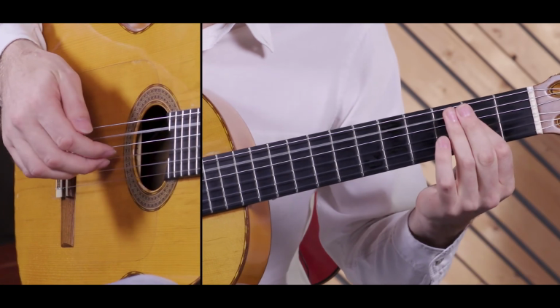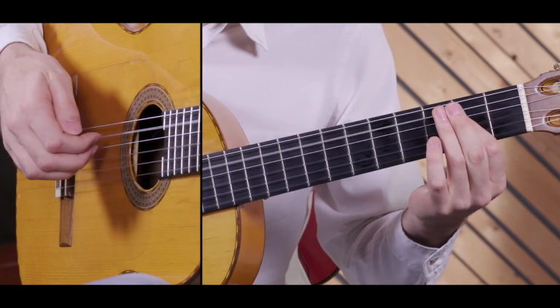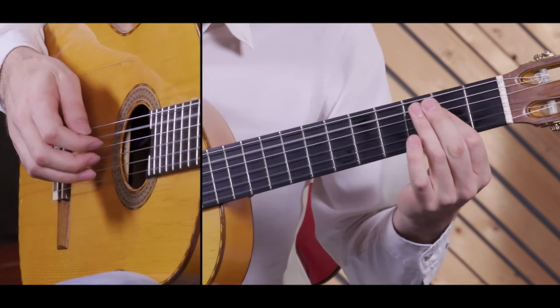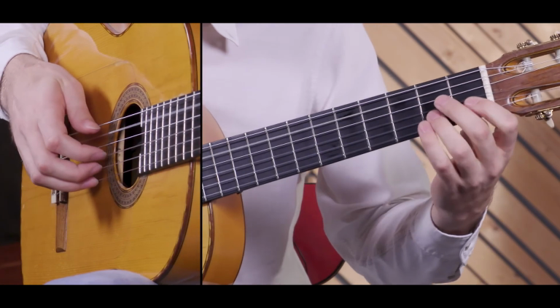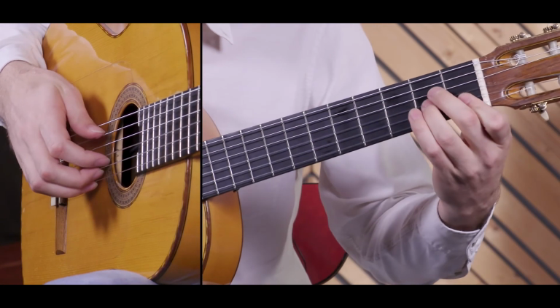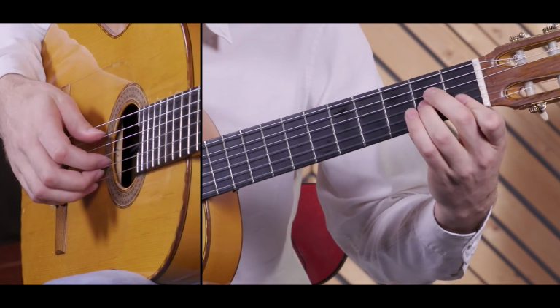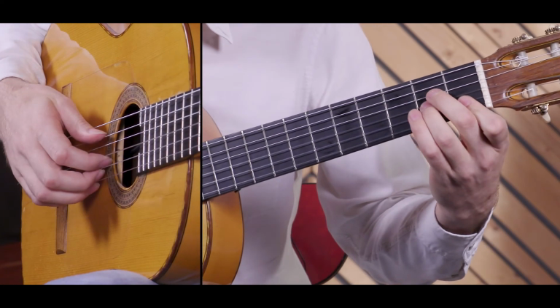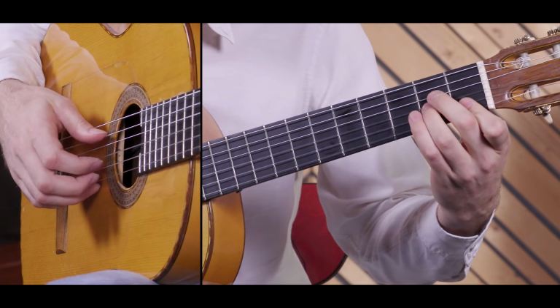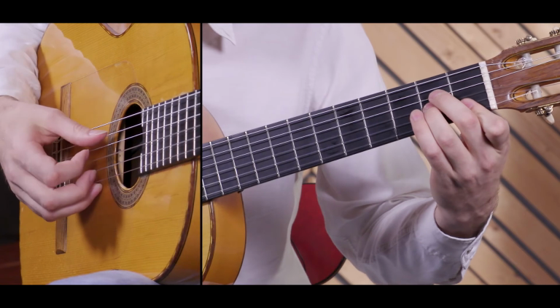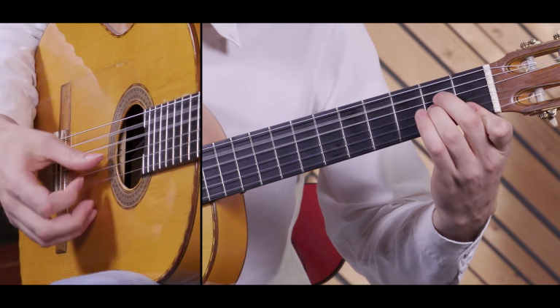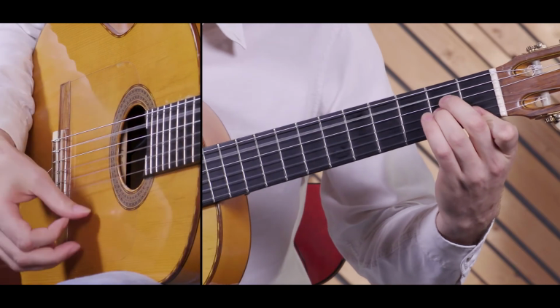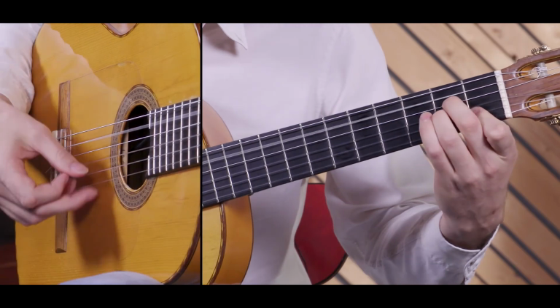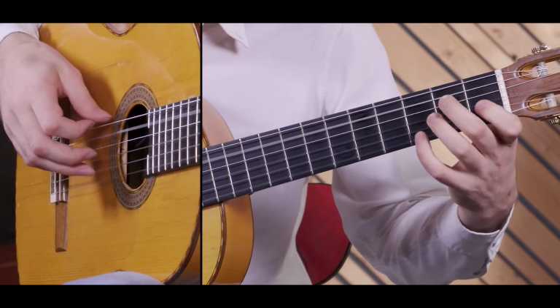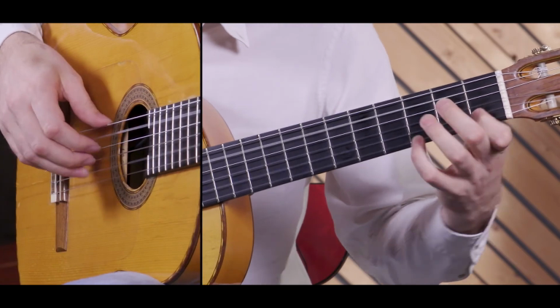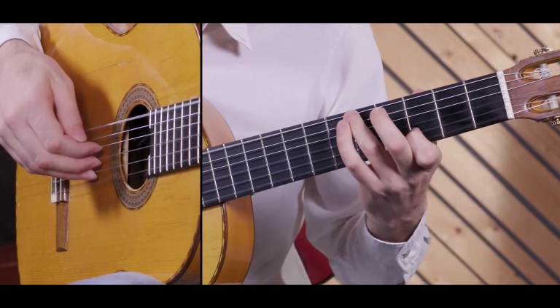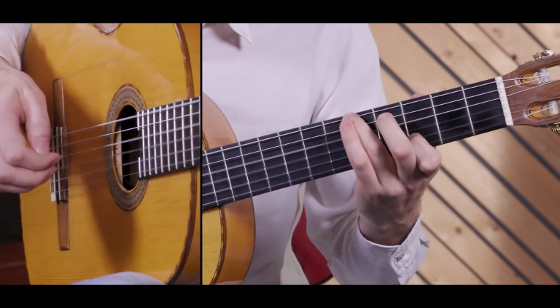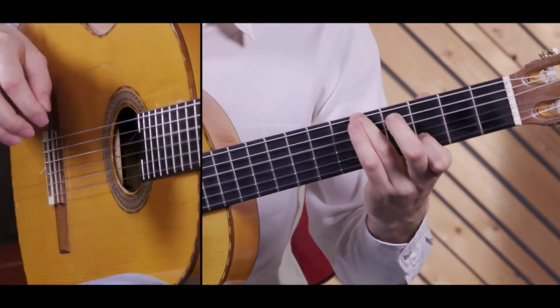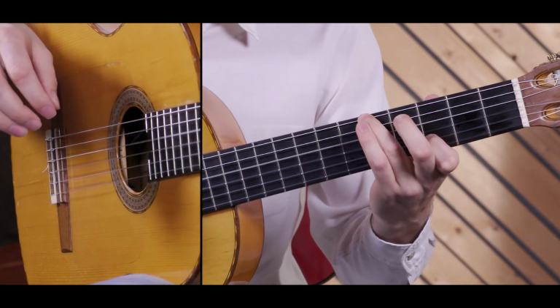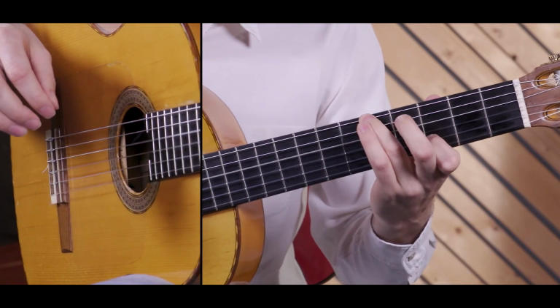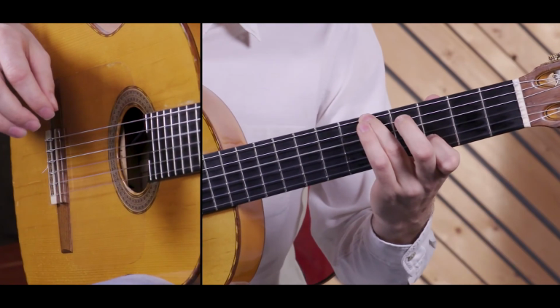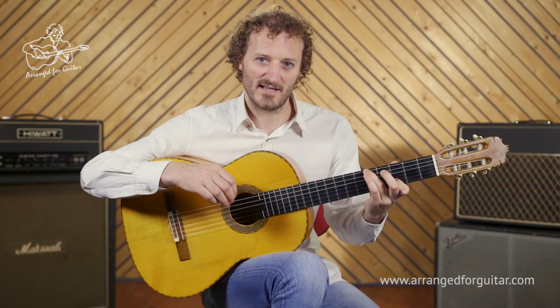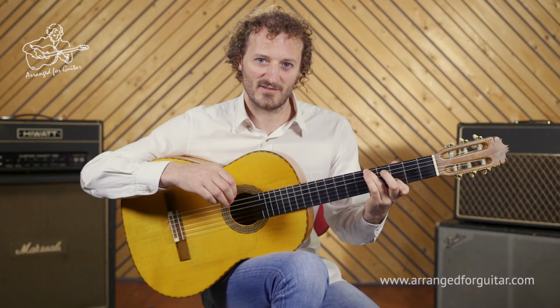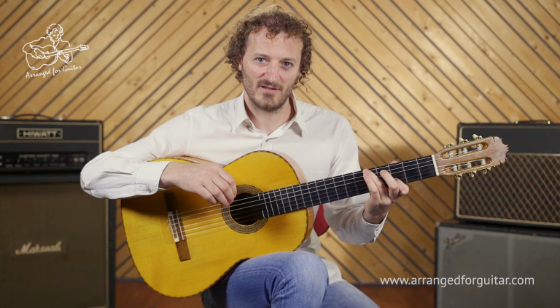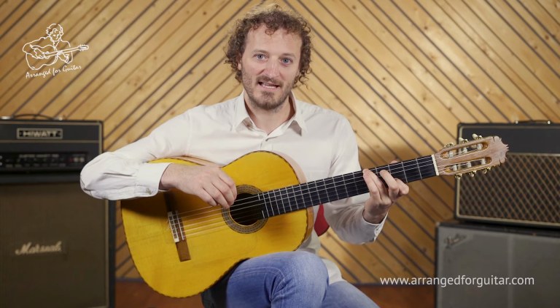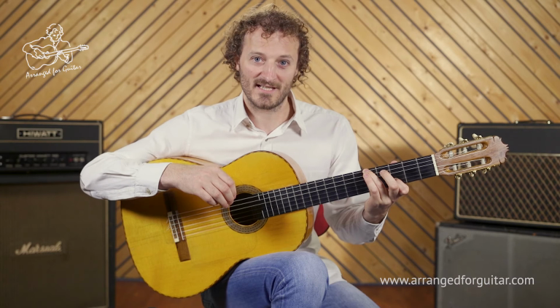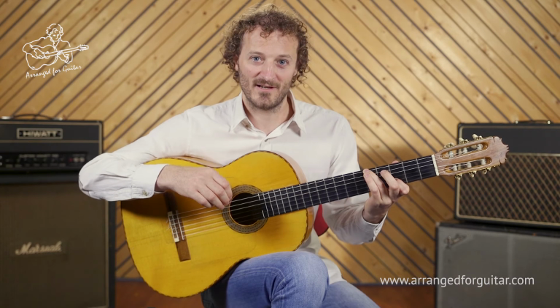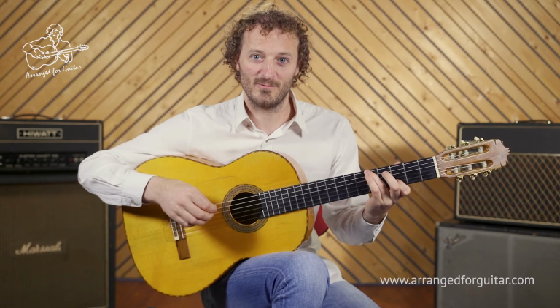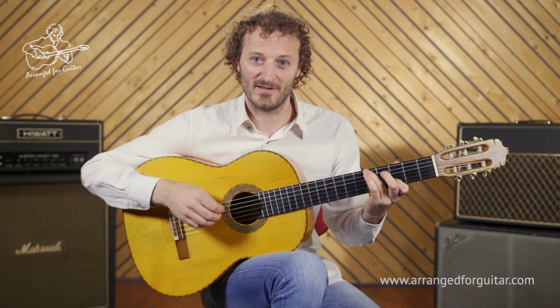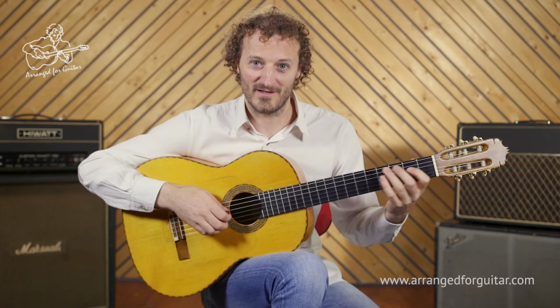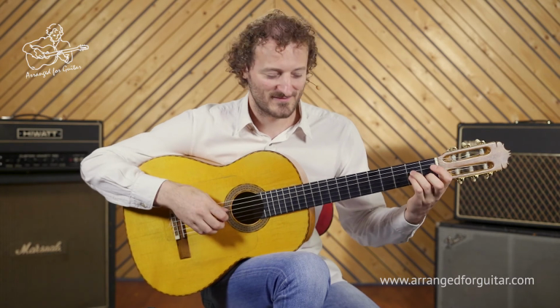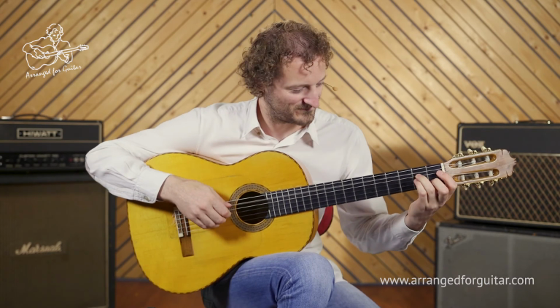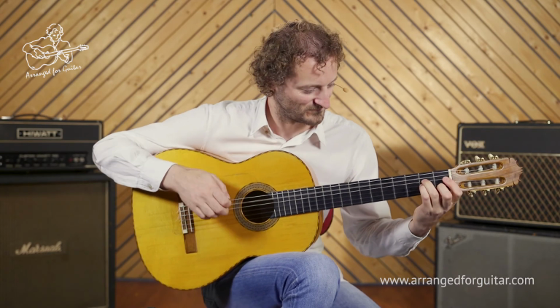And then here, the 1st finger covers the 1st and 2nd string. That's the intro, and in the next video we'll look at the verse.